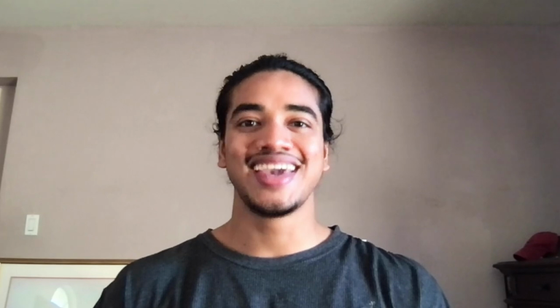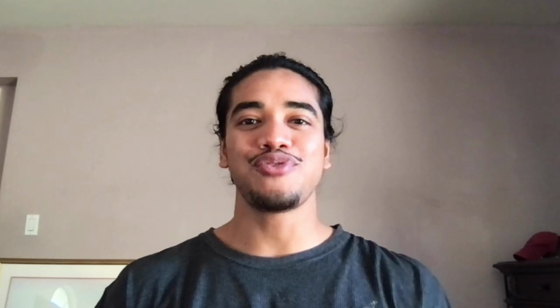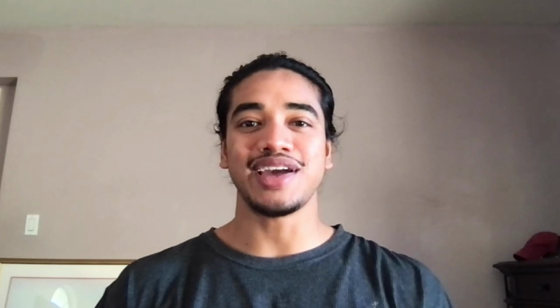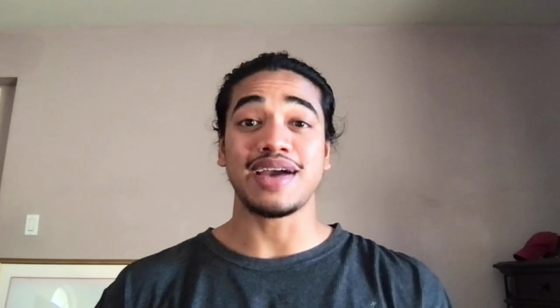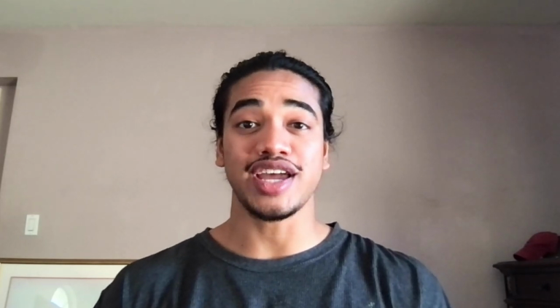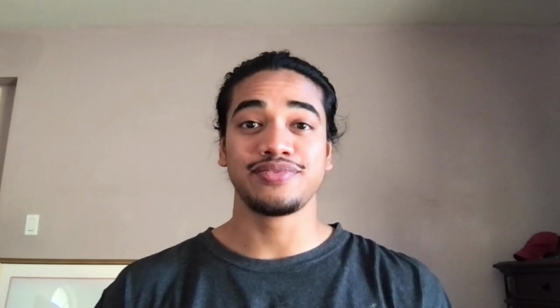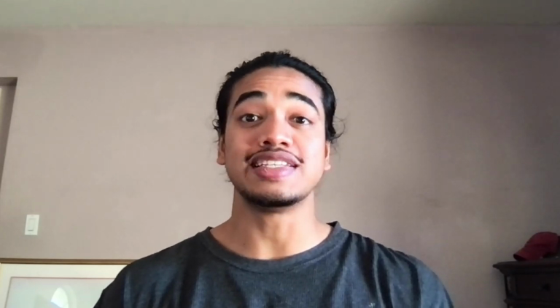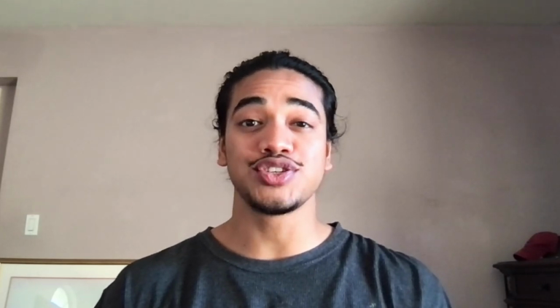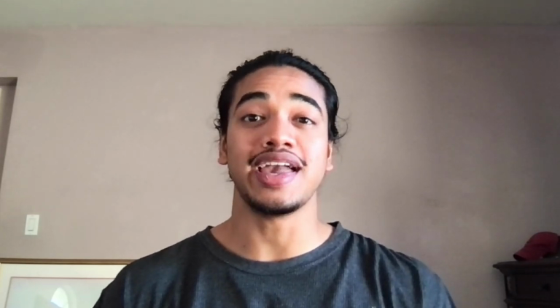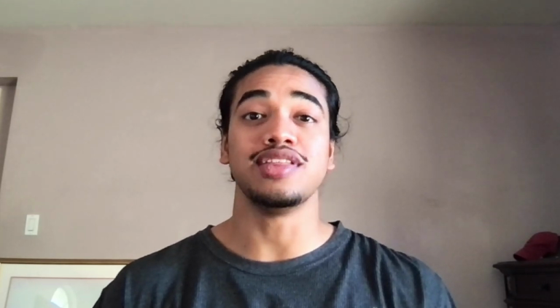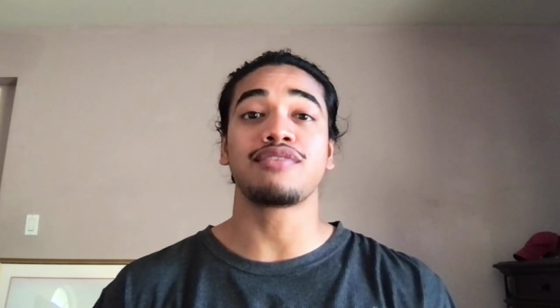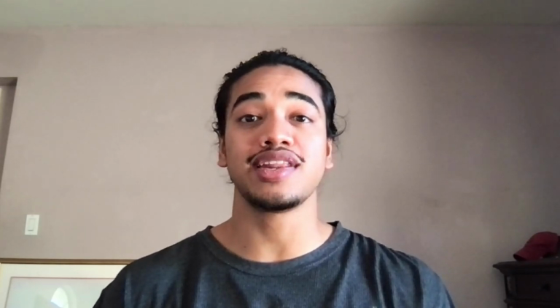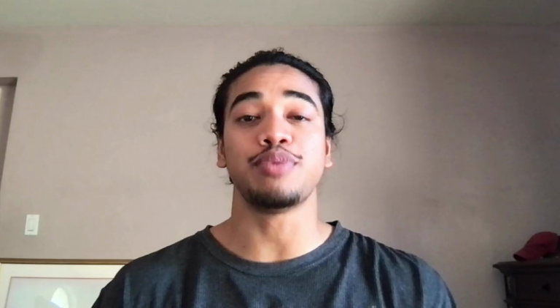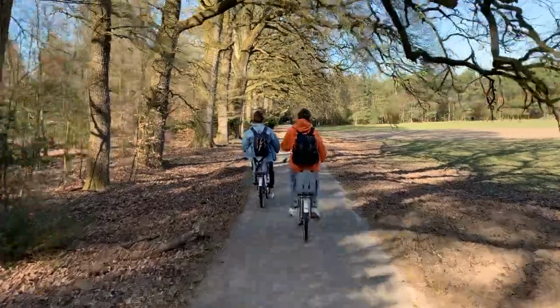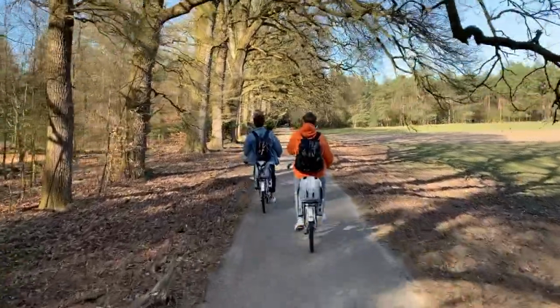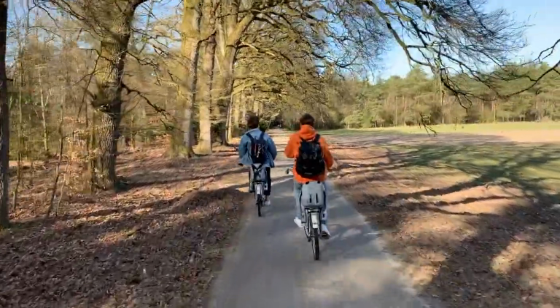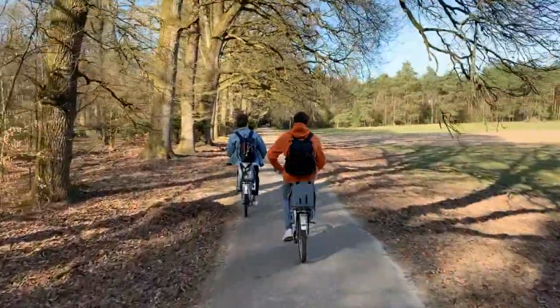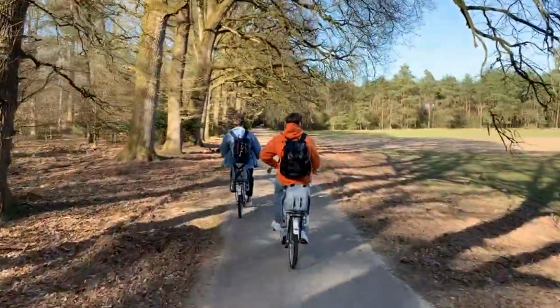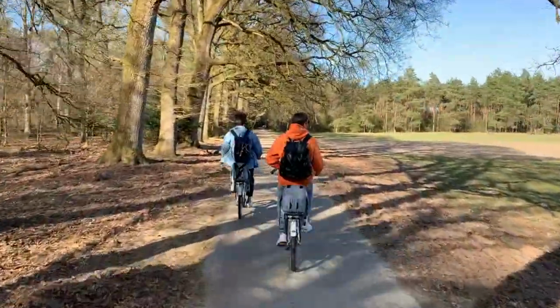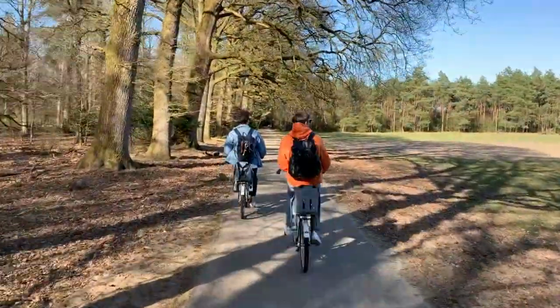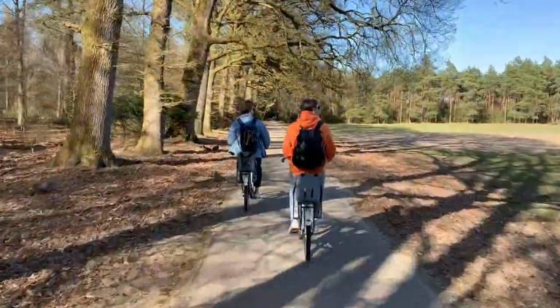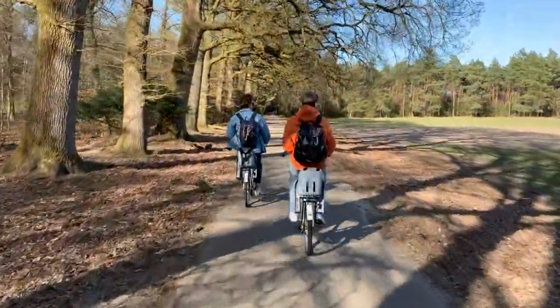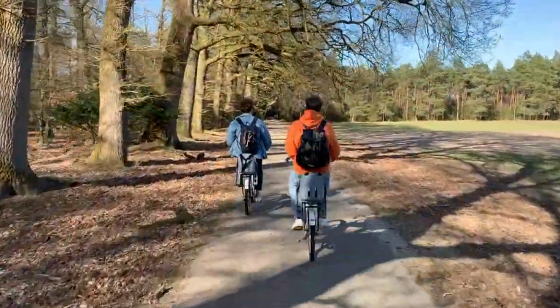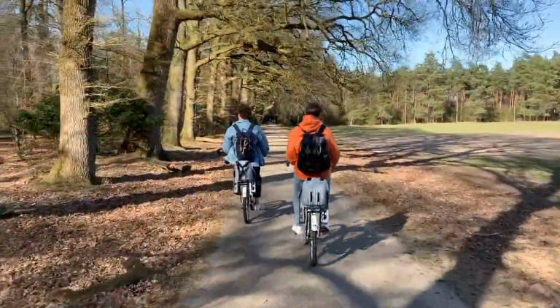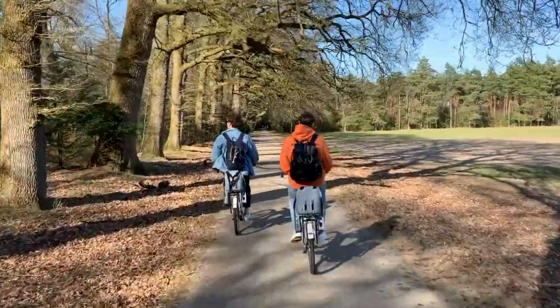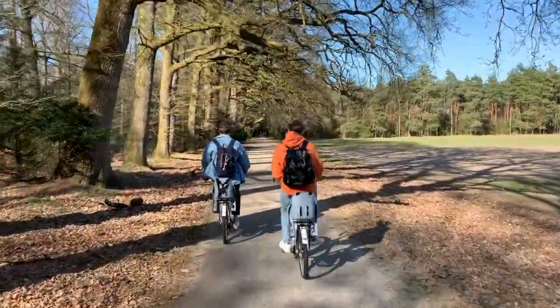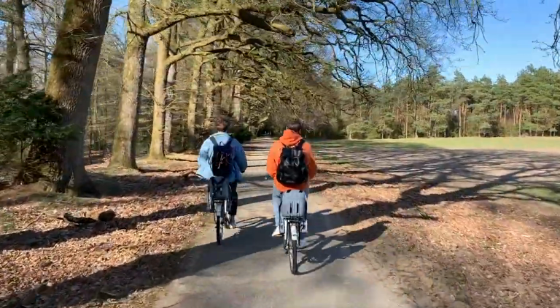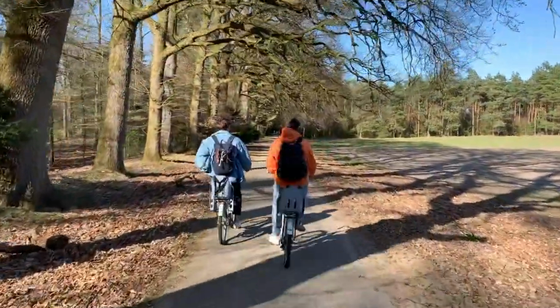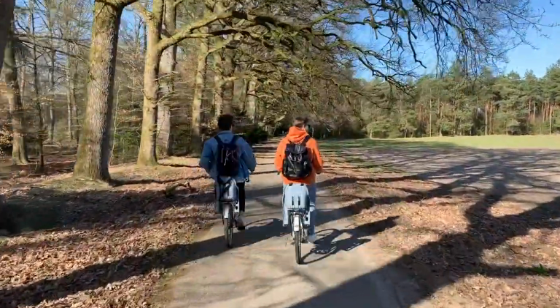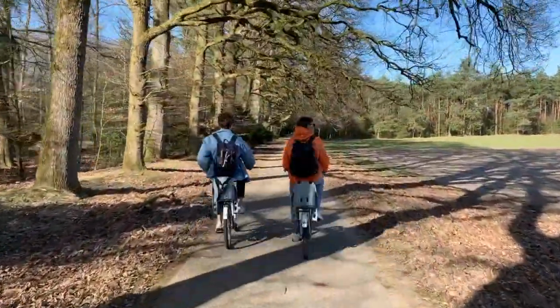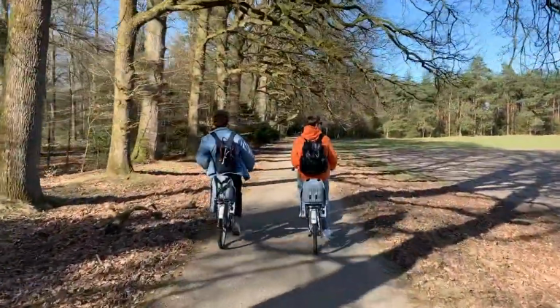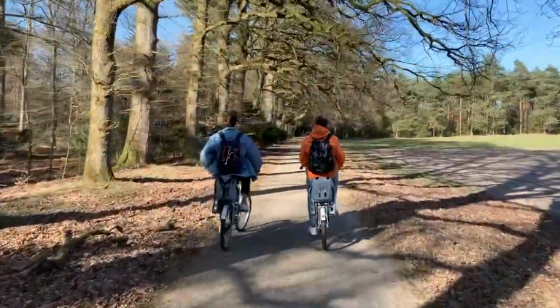Hey everyone and welcome back to the channel. For today's adventure we're headed to the Hoekafelieu National Park in the Netherlands. This national park is located in the province of Heldeland and it is closest to the cities of Arnhem and Apeldoorn.